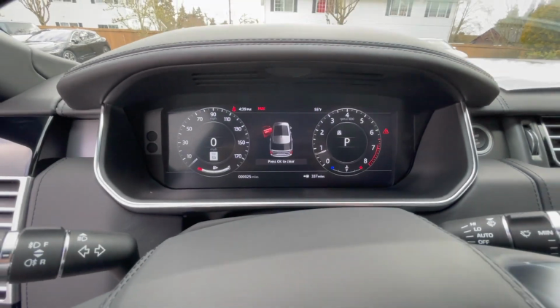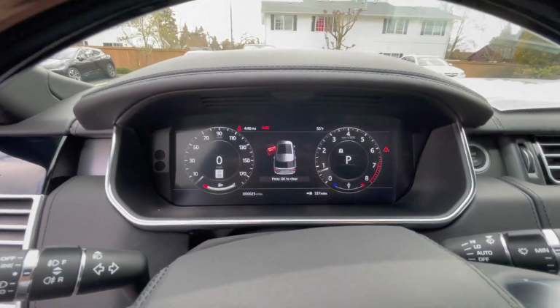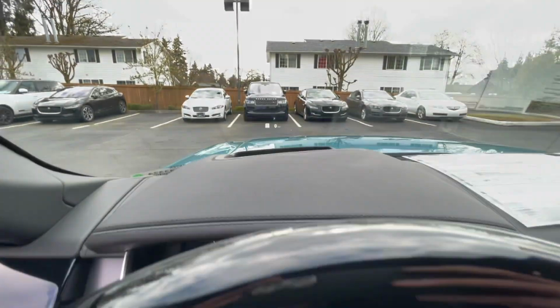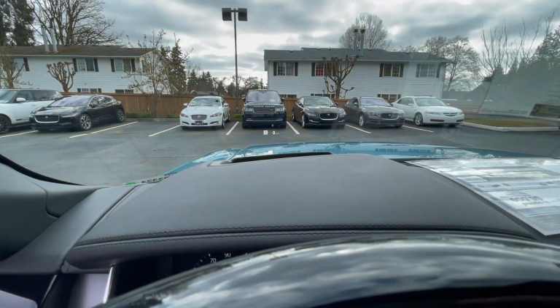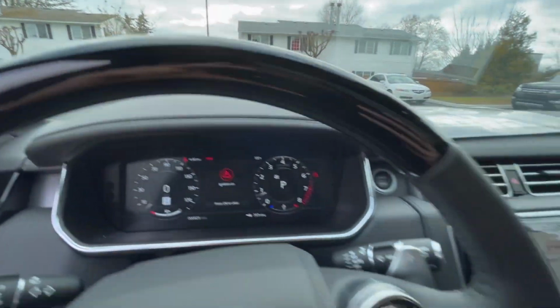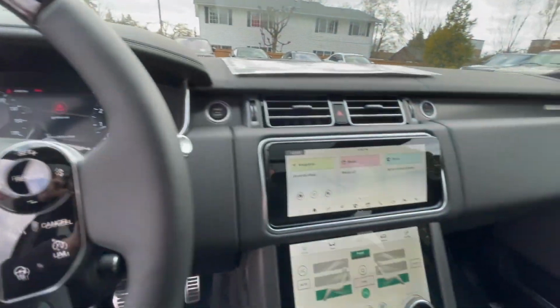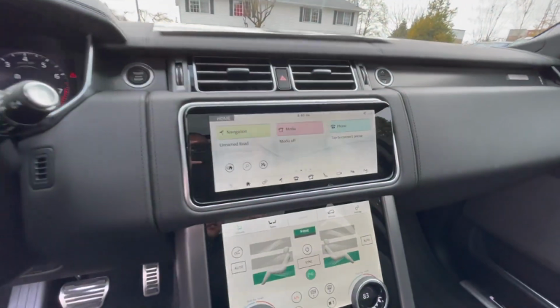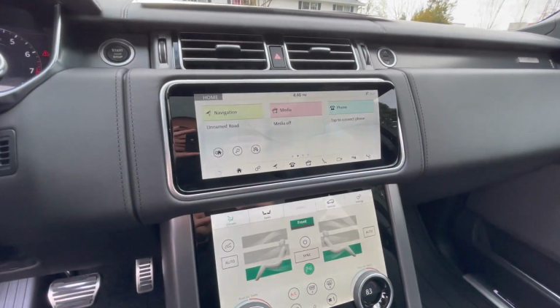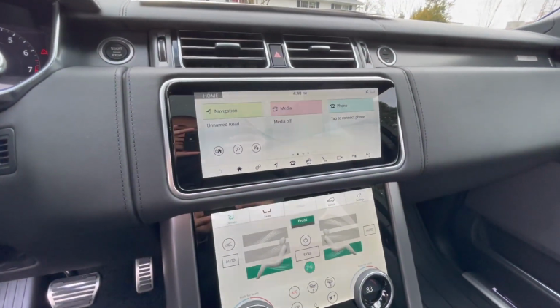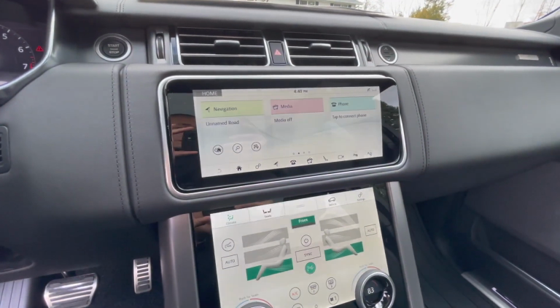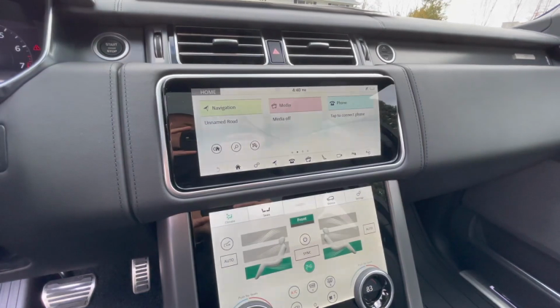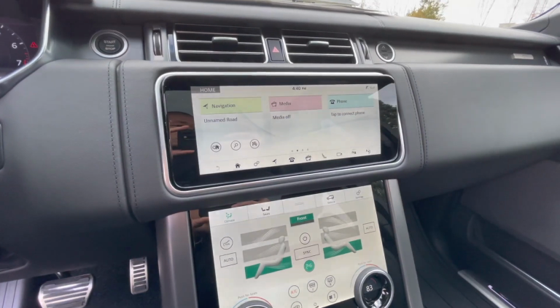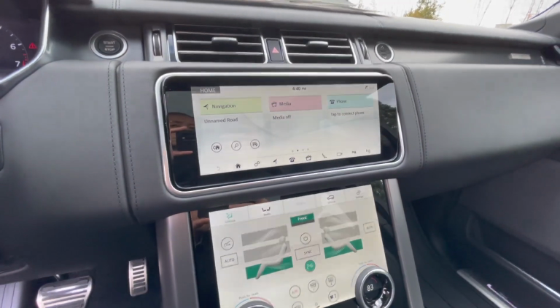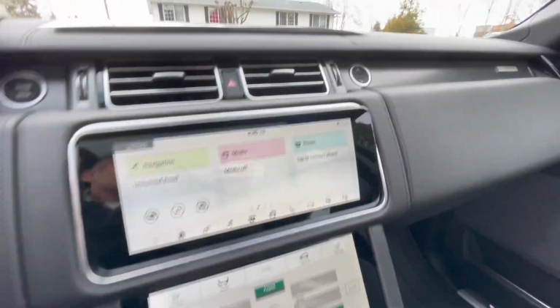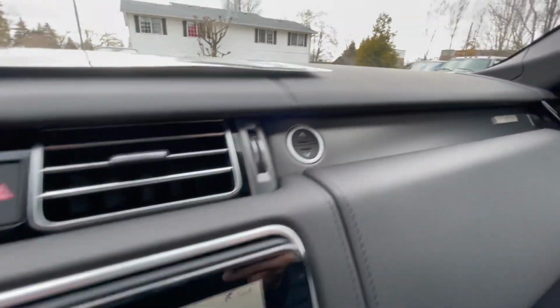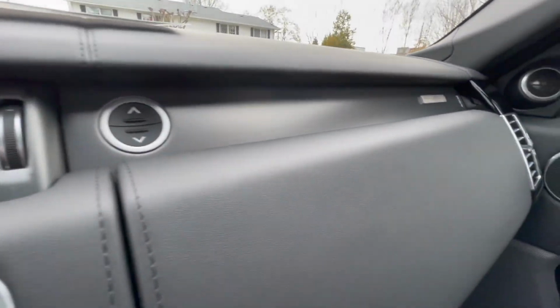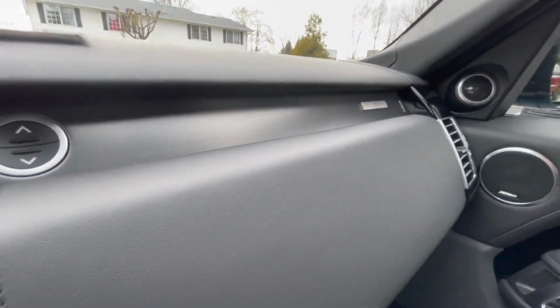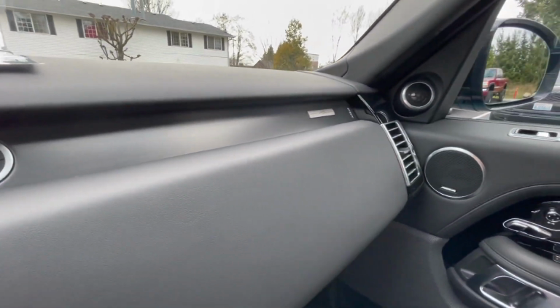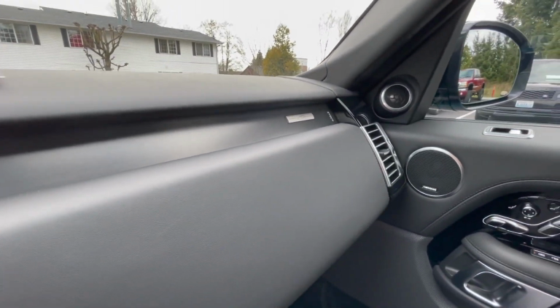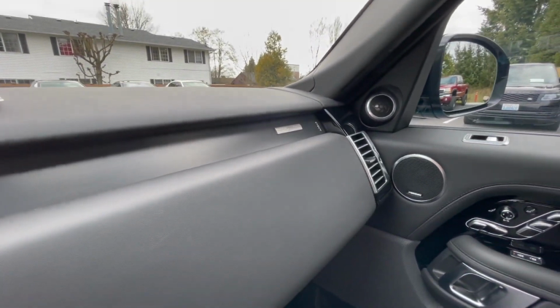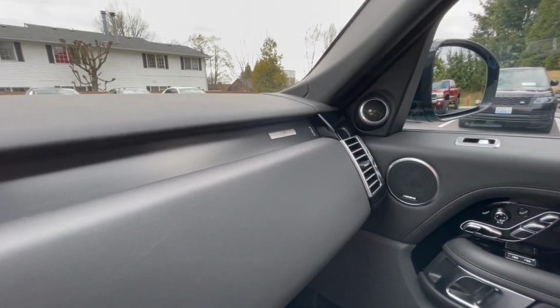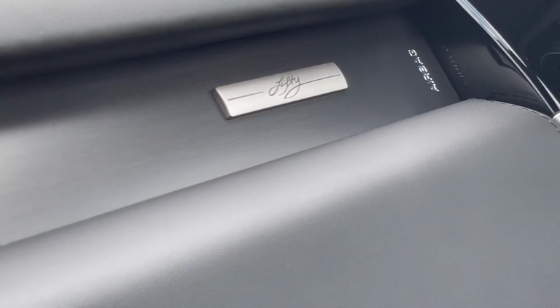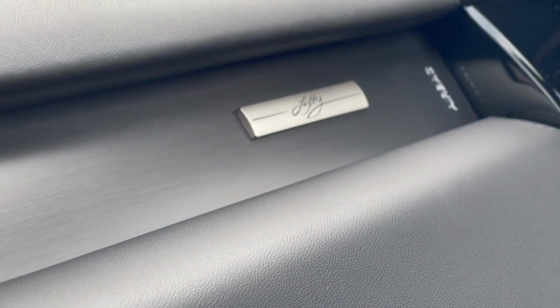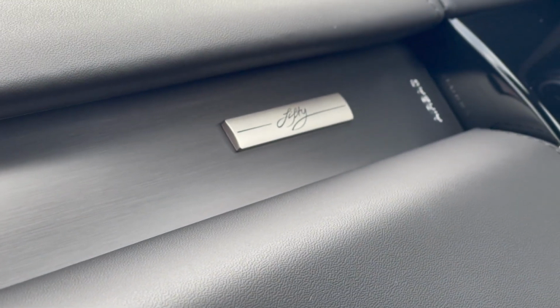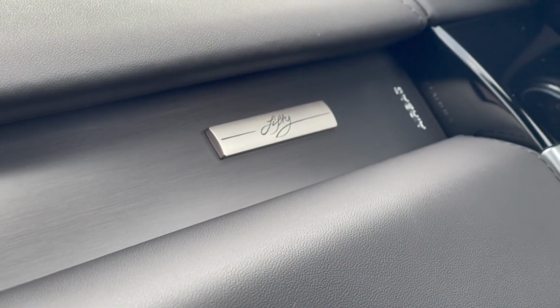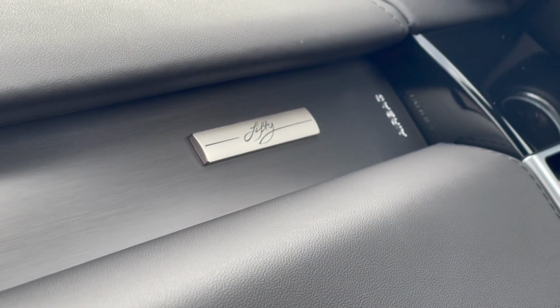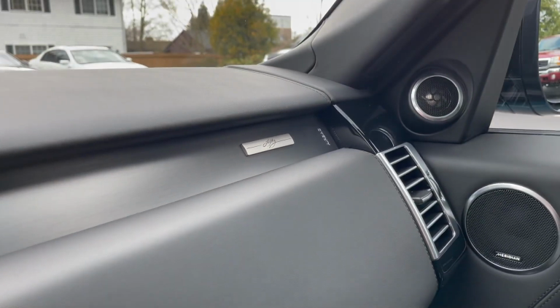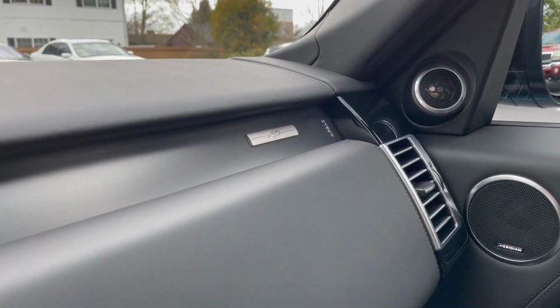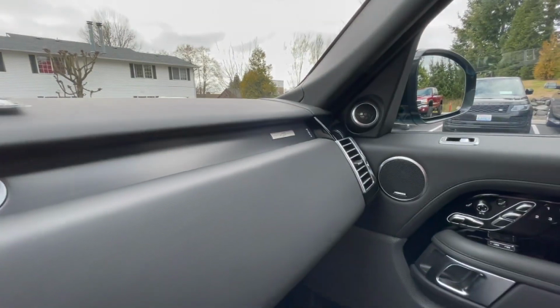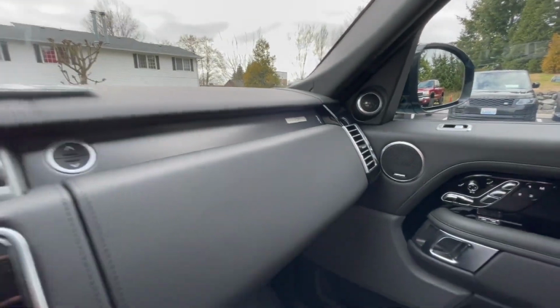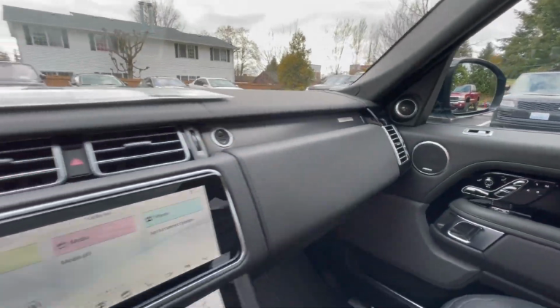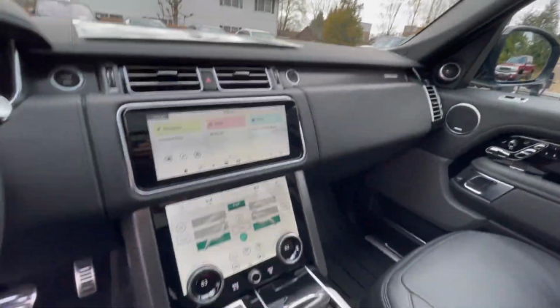Same display here, heads-up display — this is still running off of InControl Touch Pro Duo. And there's the 50 Edition script right there on the dash, looking clean.